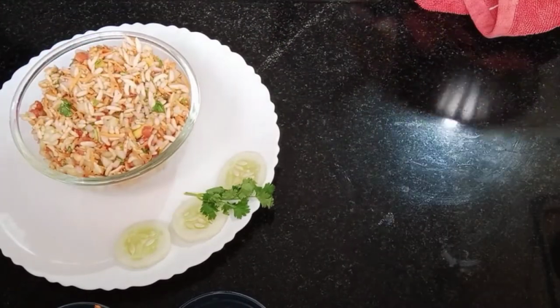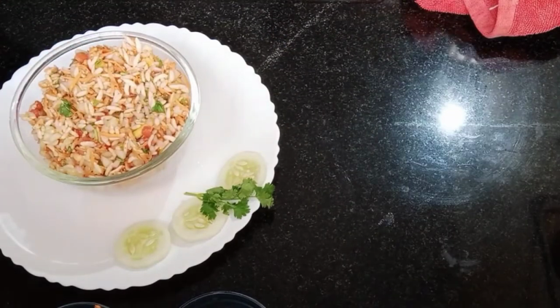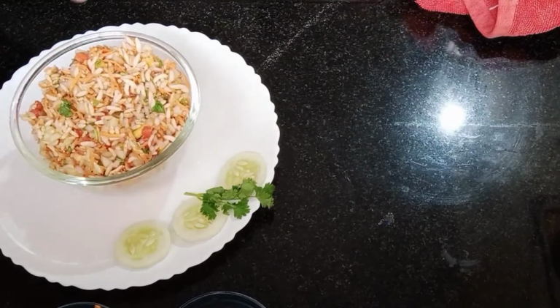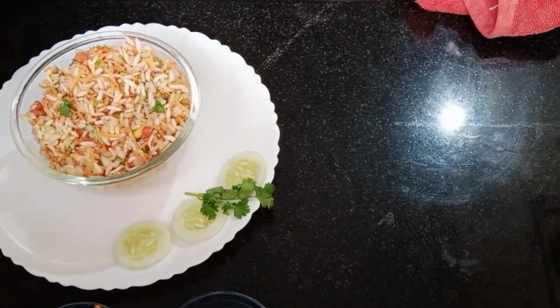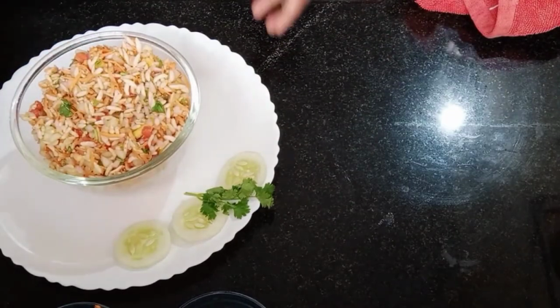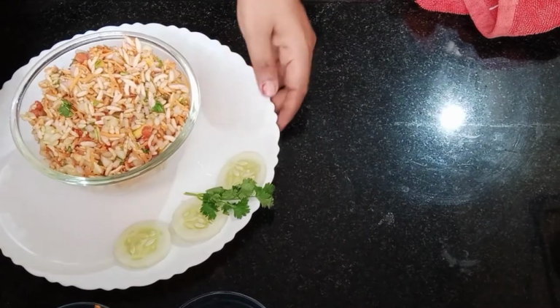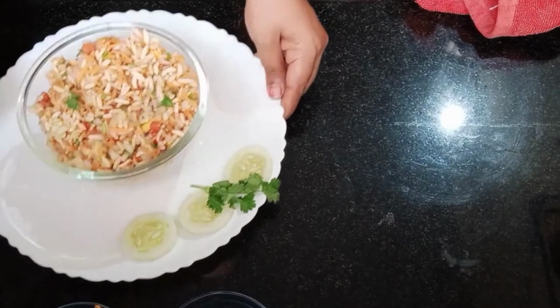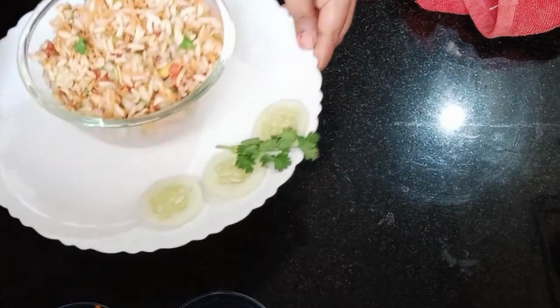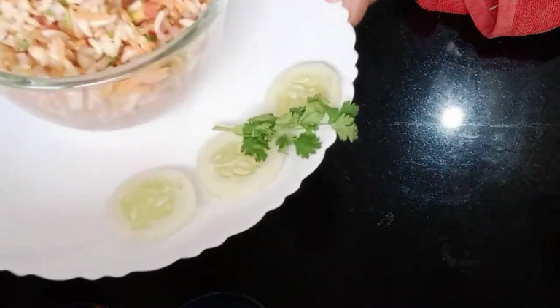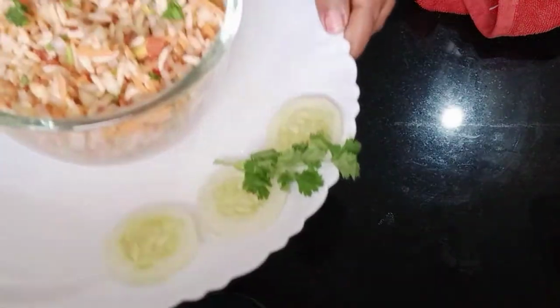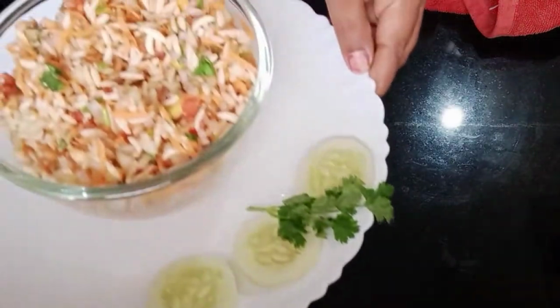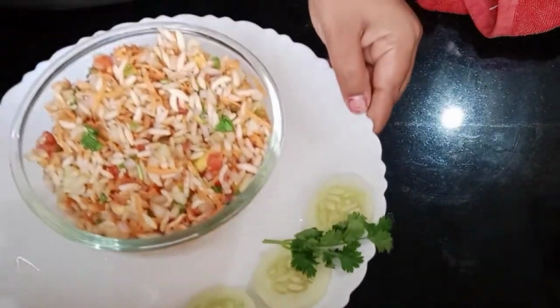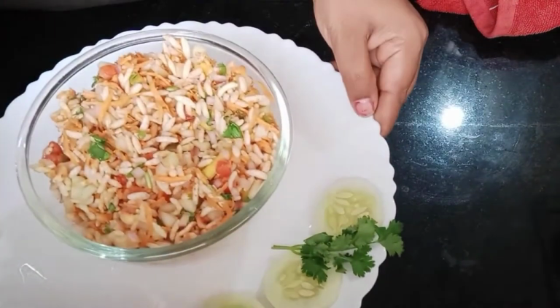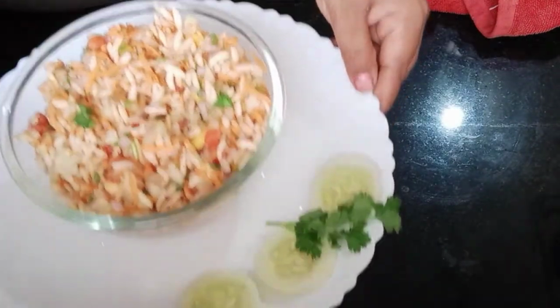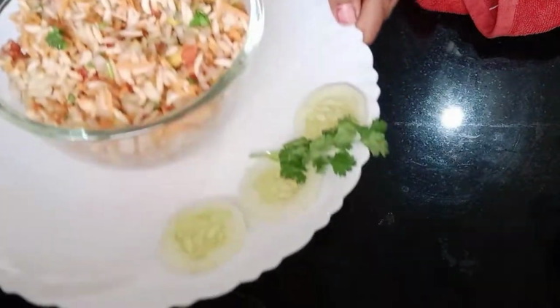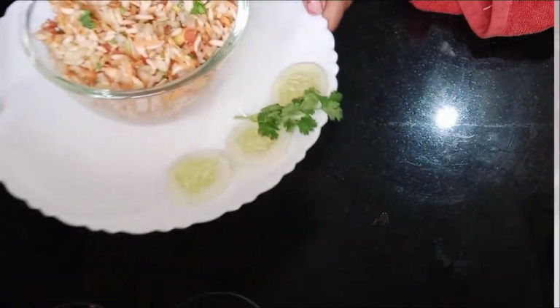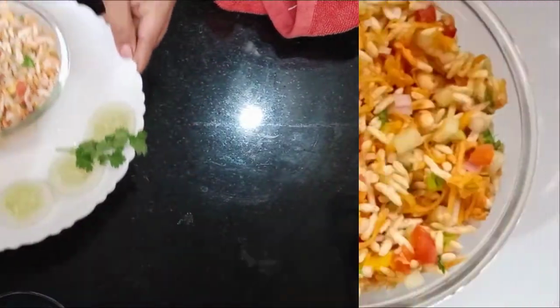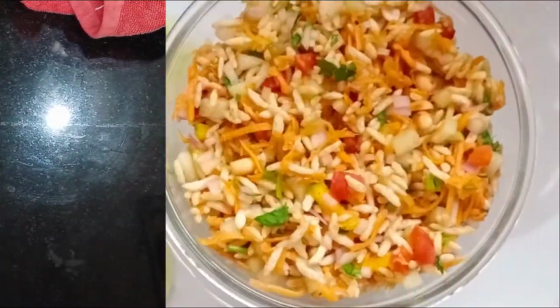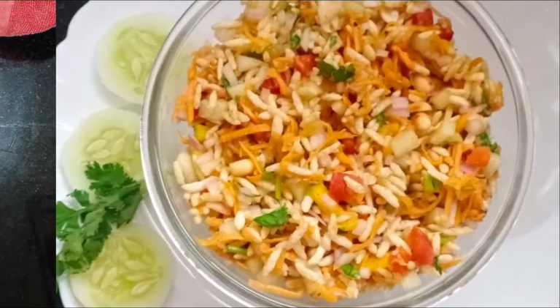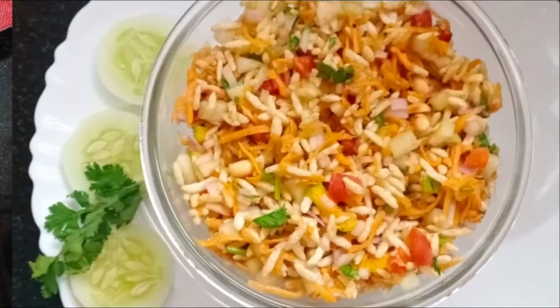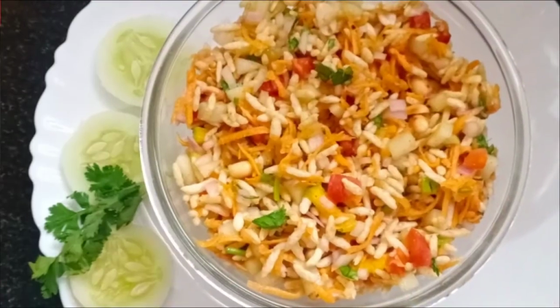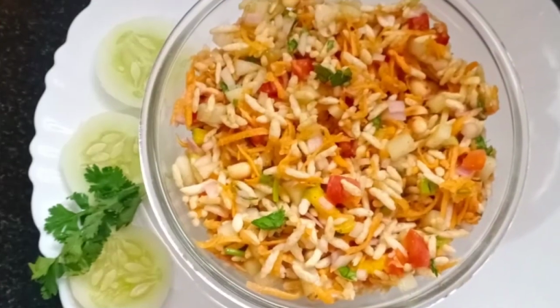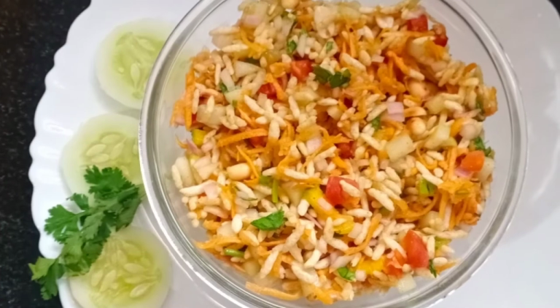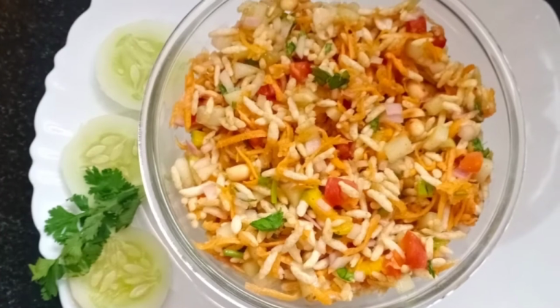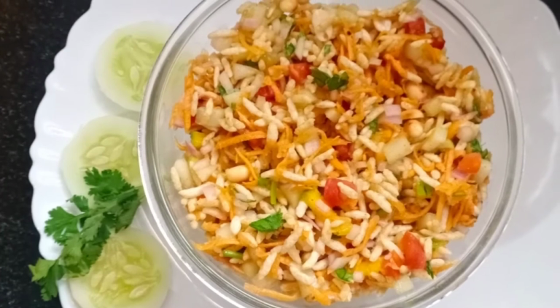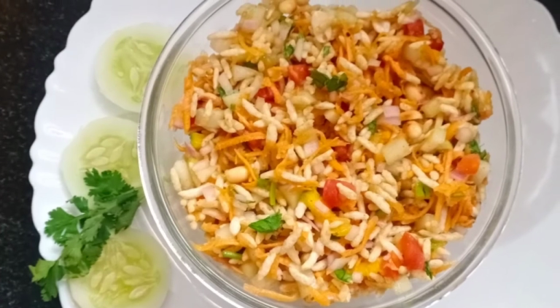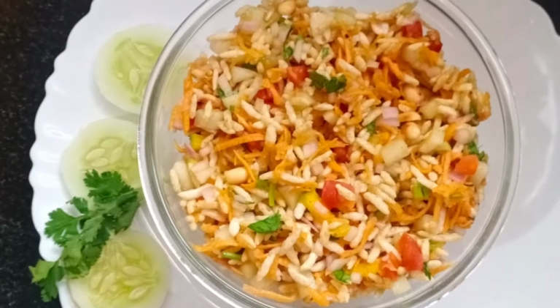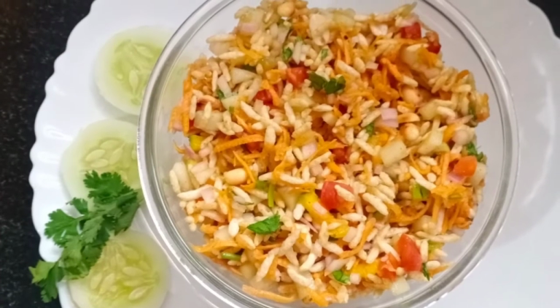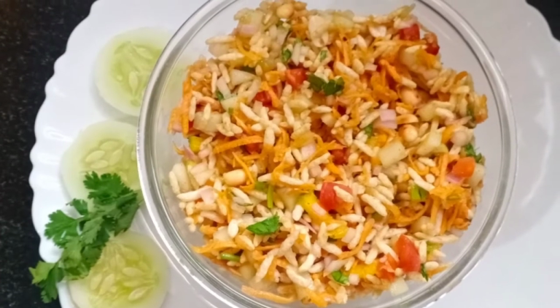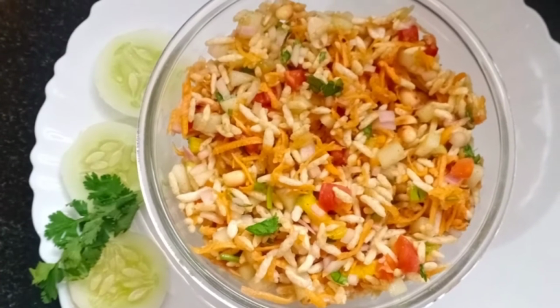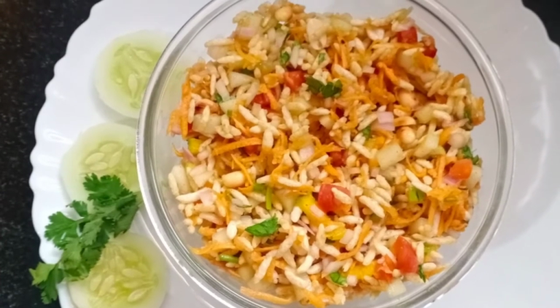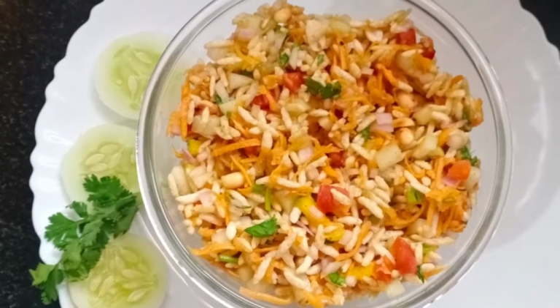They are very healthy because we use a lot of vegetables, so it will be tasty. This is the best recipe. Now let's take a look at the two recipes.